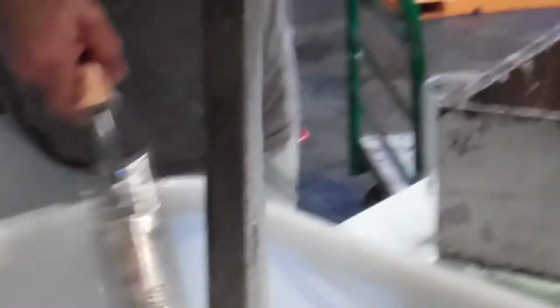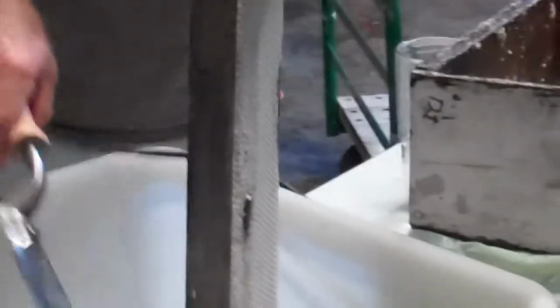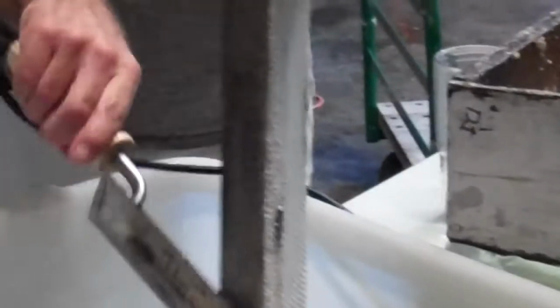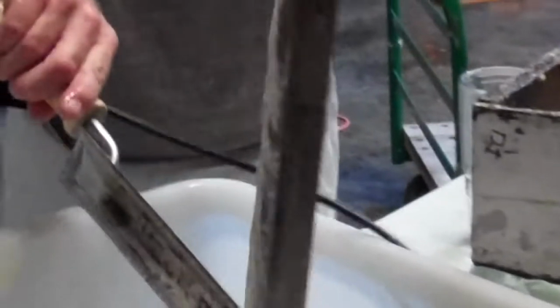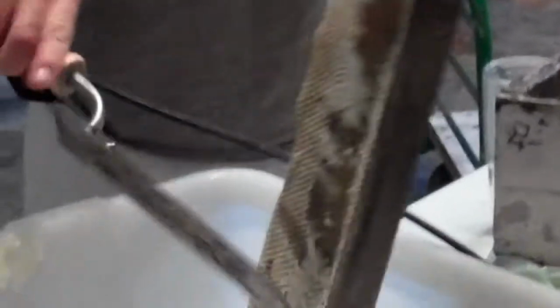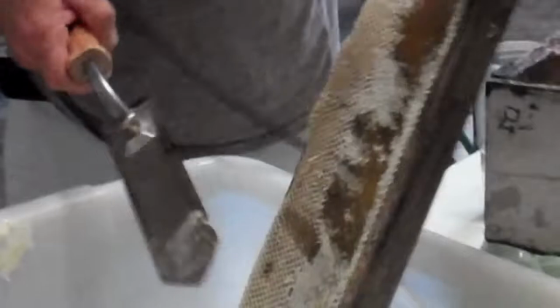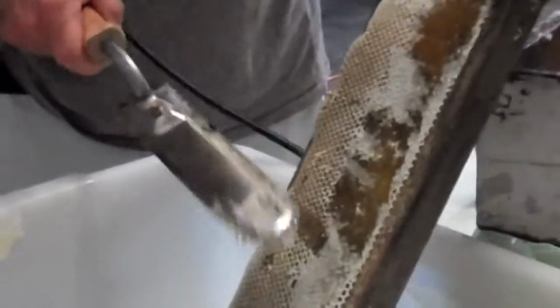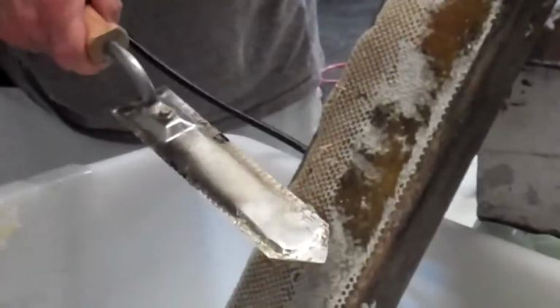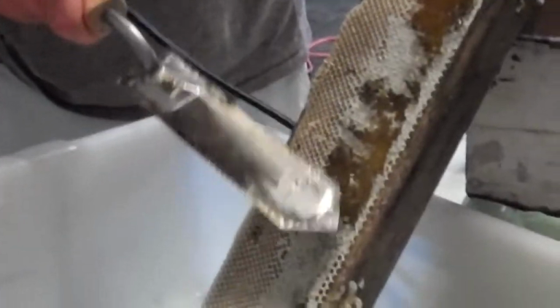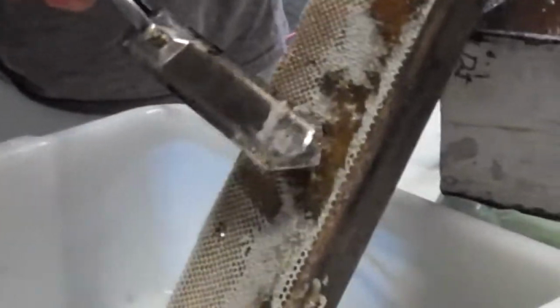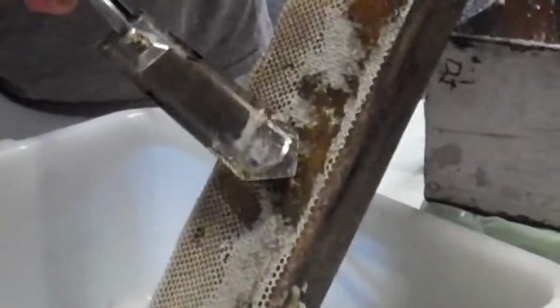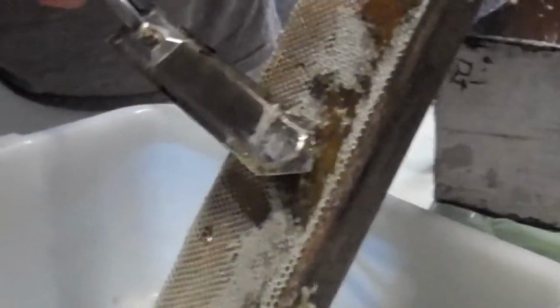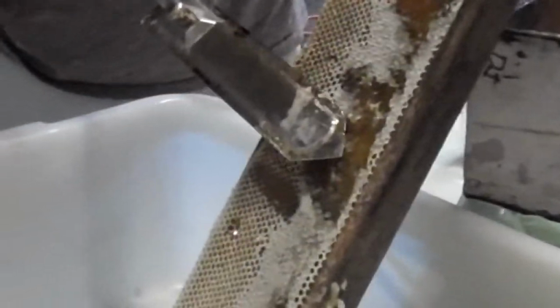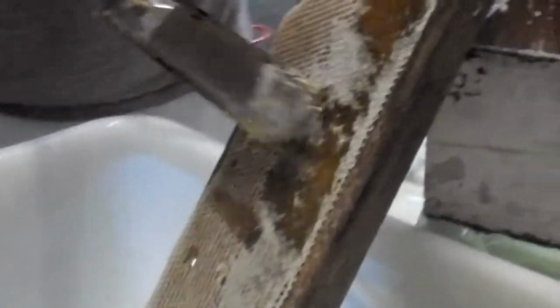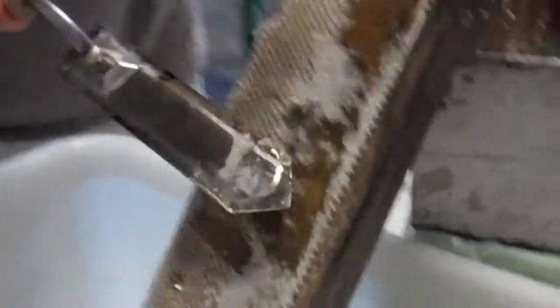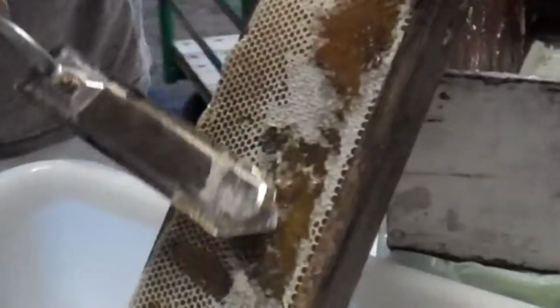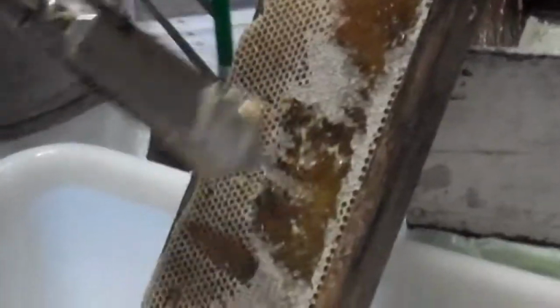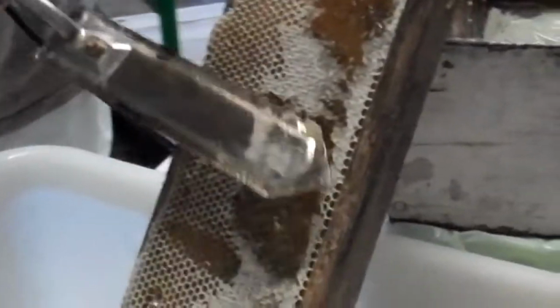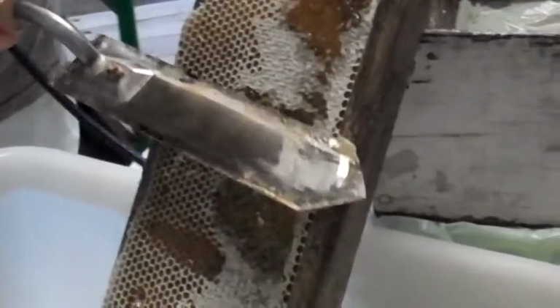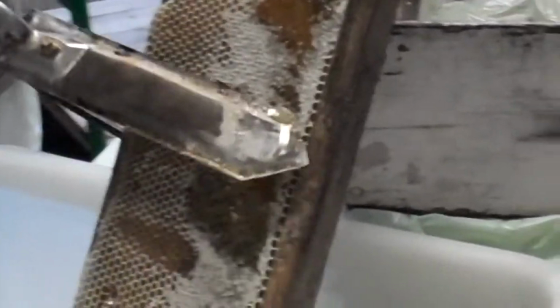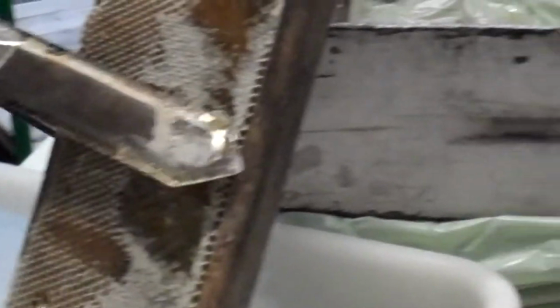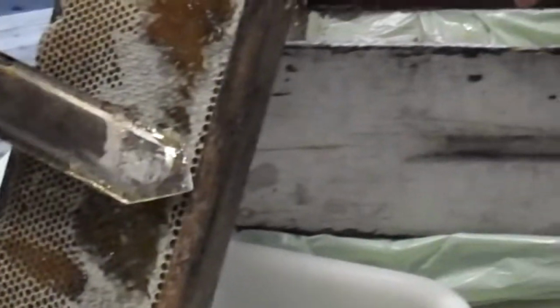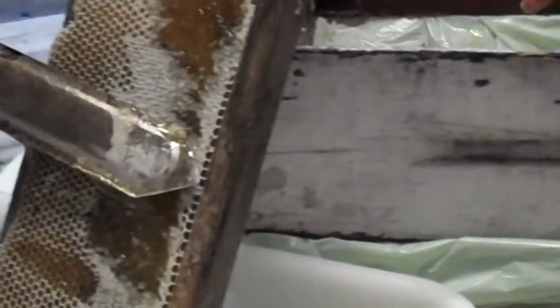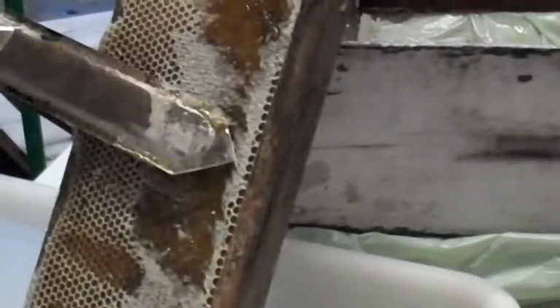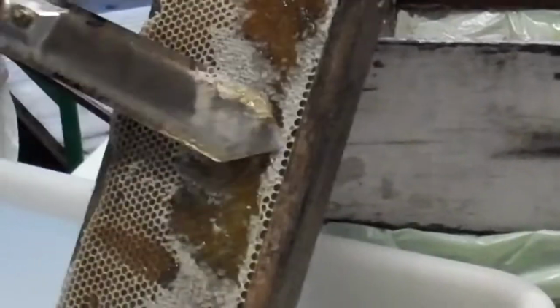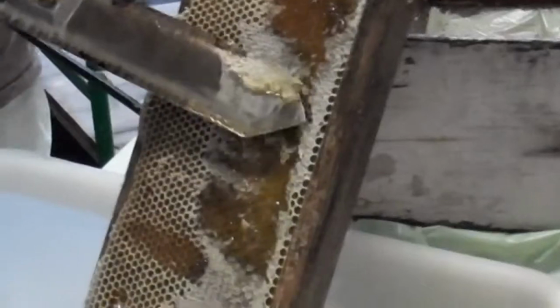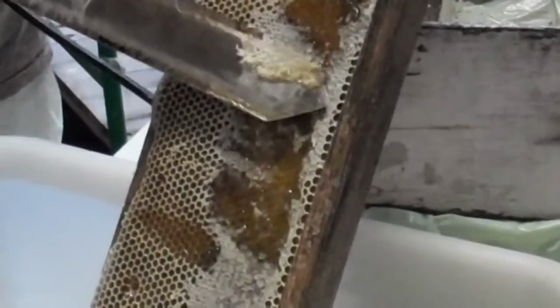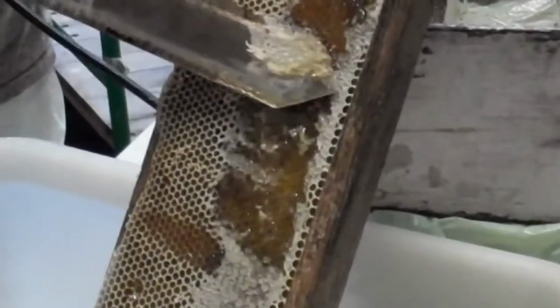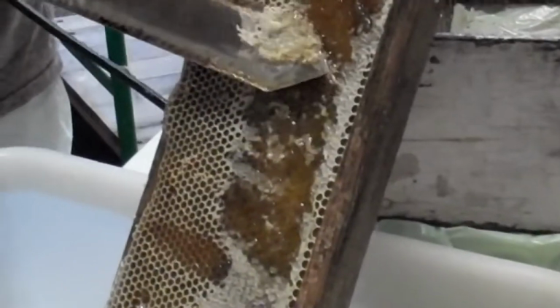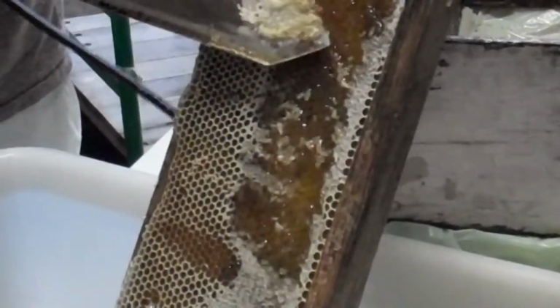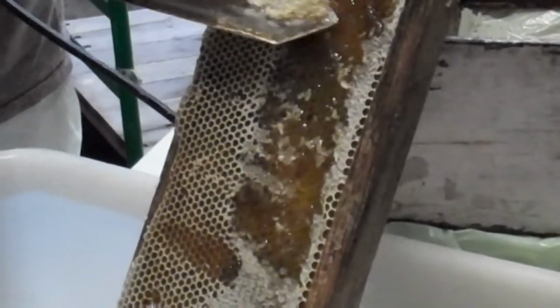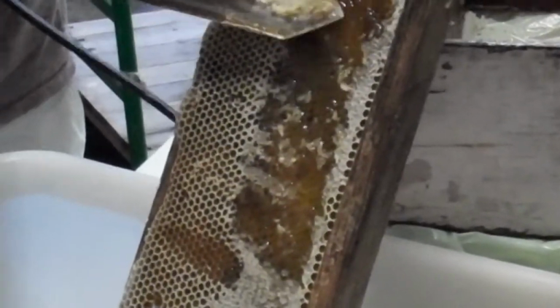If you let it just sit on there, it'll just kind of melt the wax — it'll sort of melt a cap on there. So you want to keep trying to keep it moving.